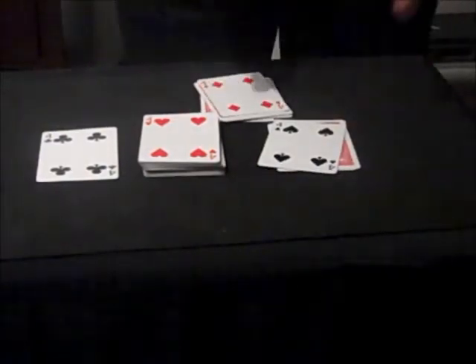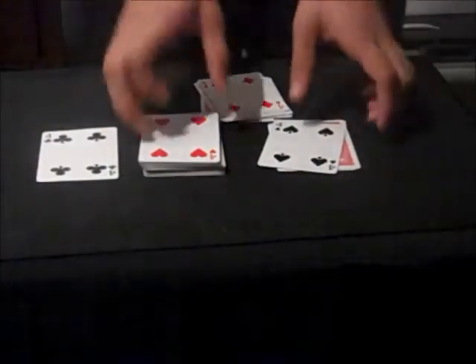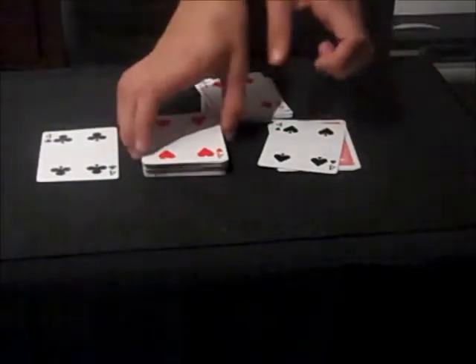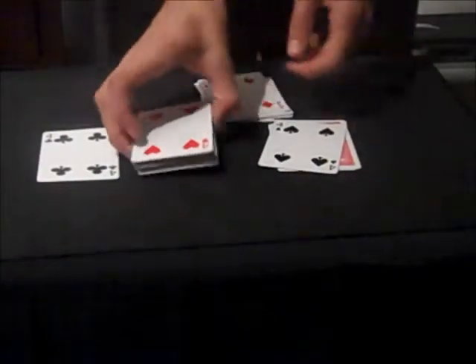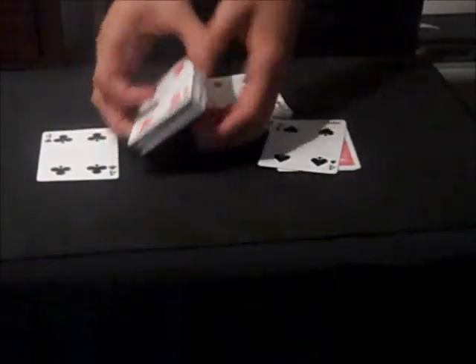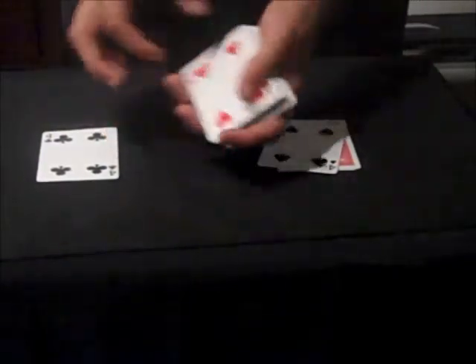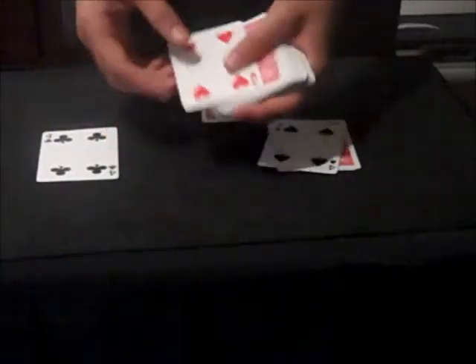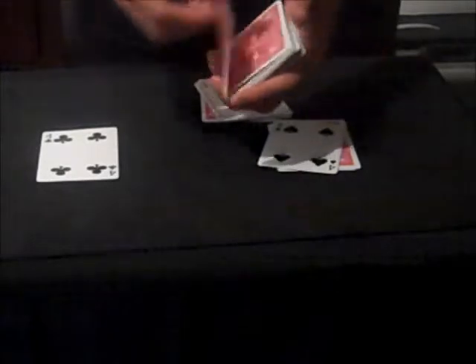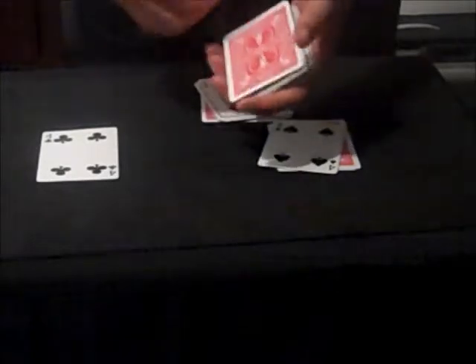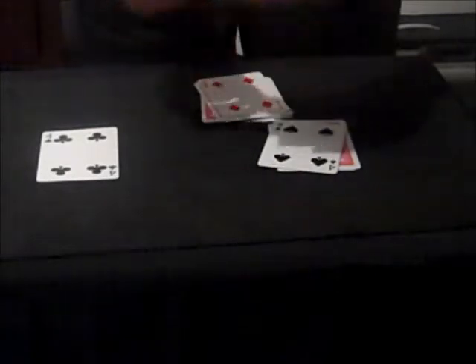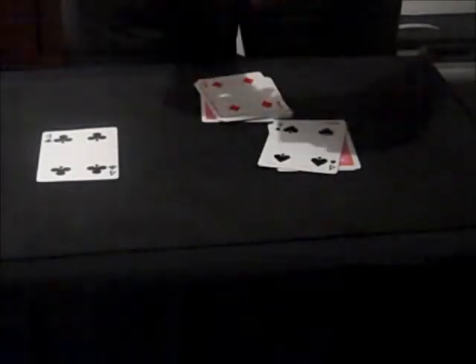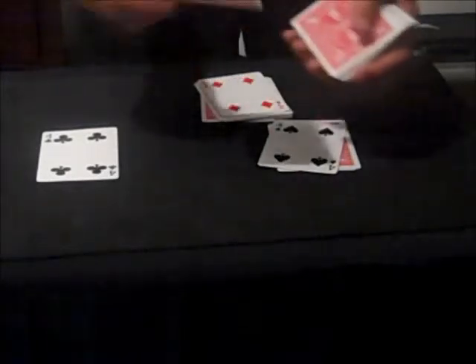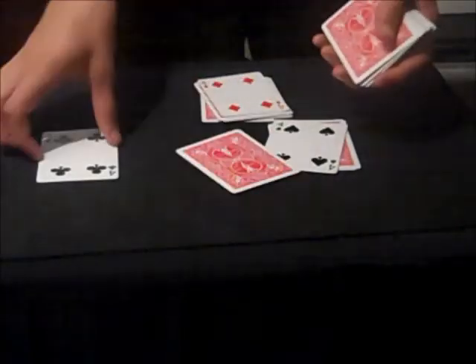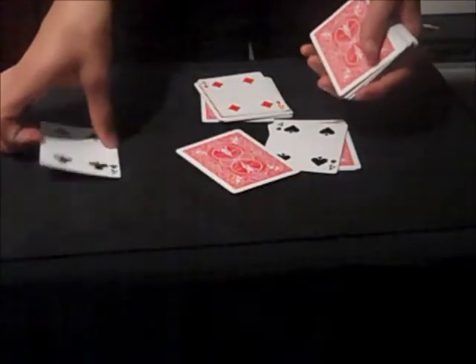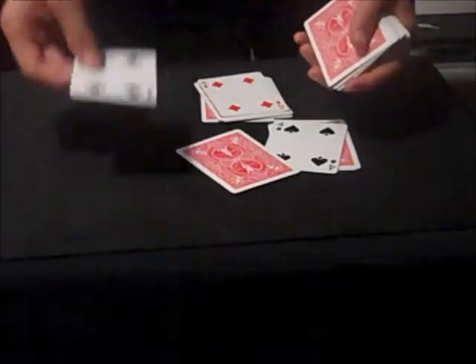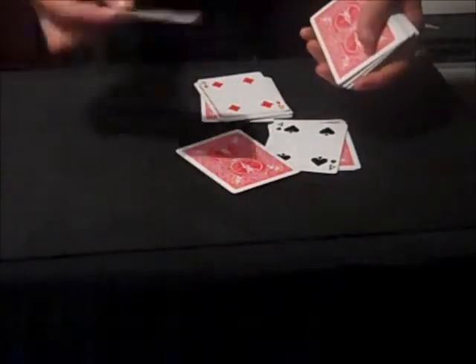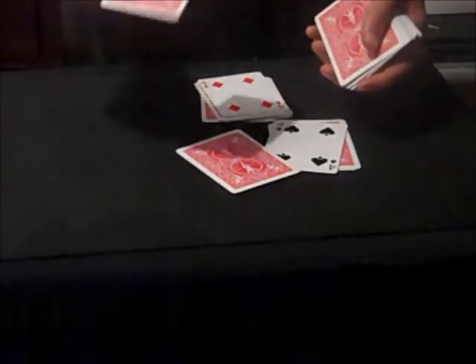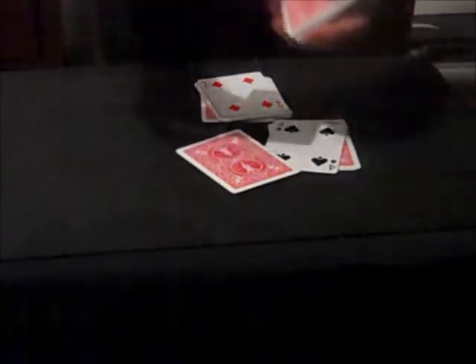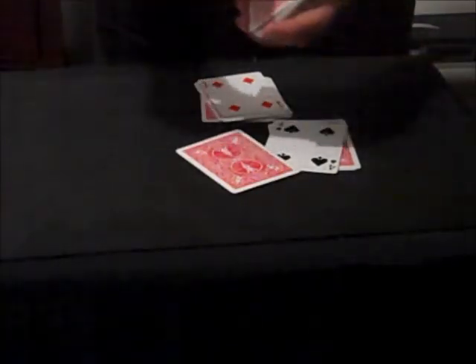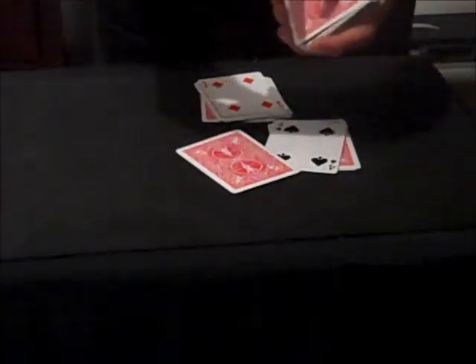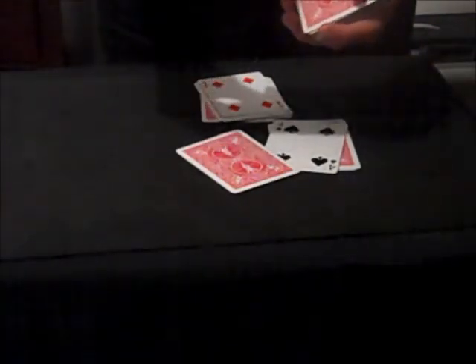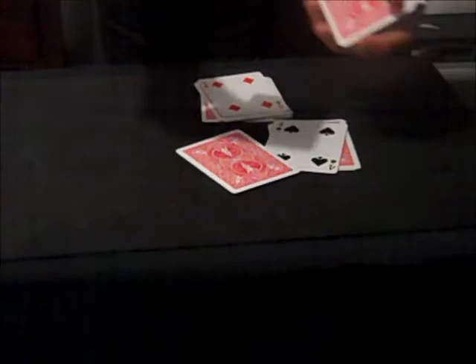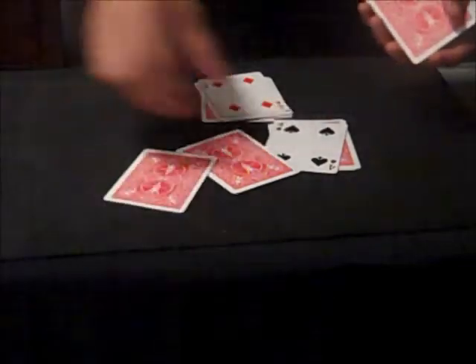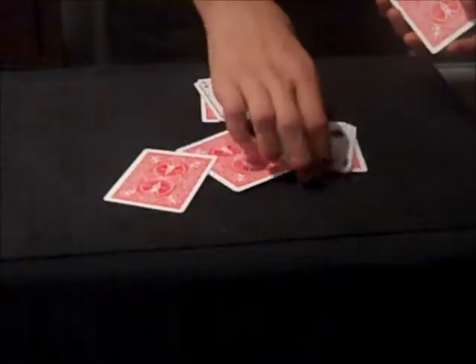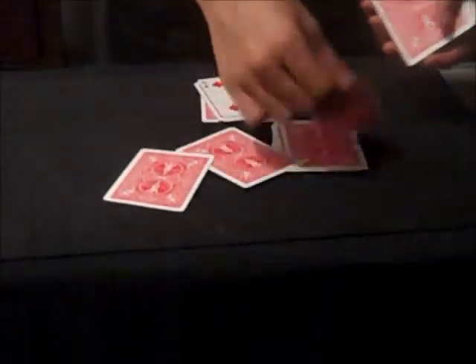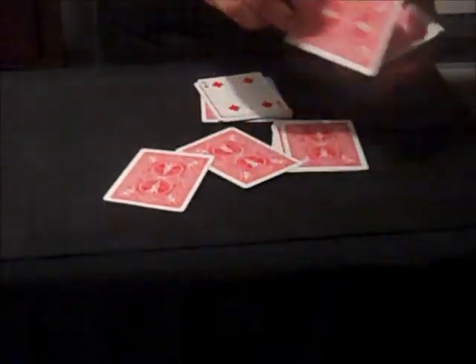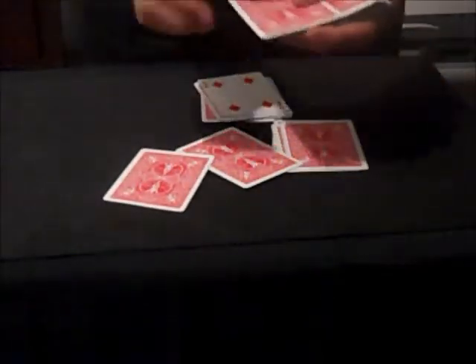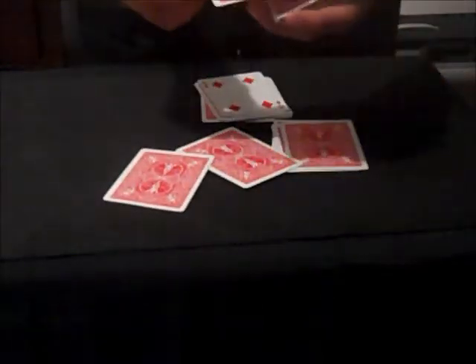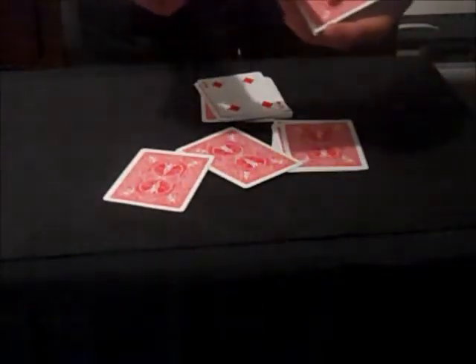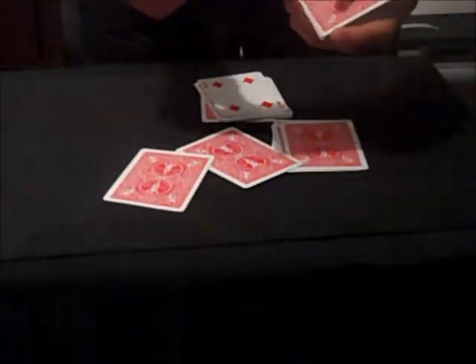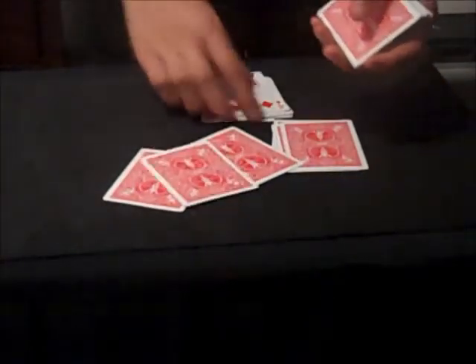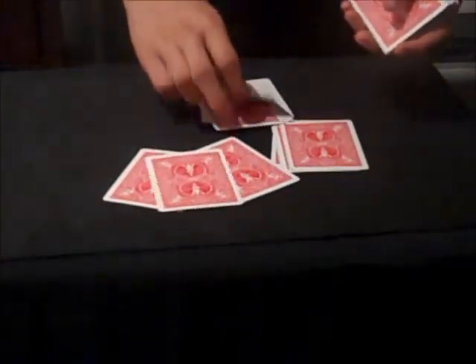This is a very simple trick. Works every time. What you need to do is, obviously, remove four of a kind from the deck before you start.